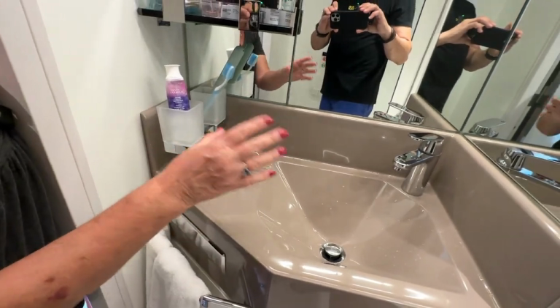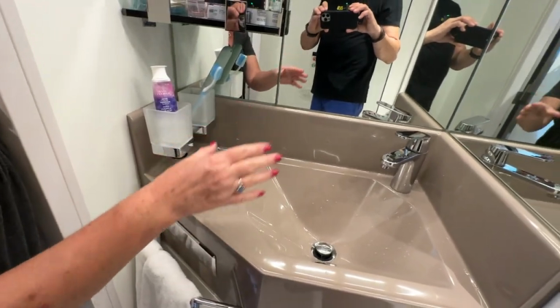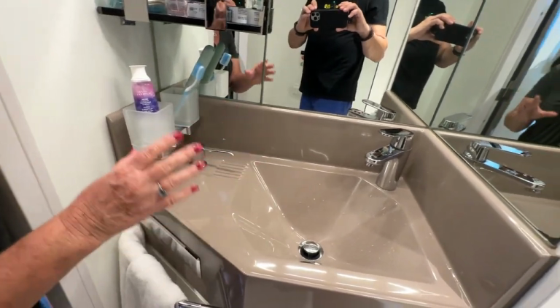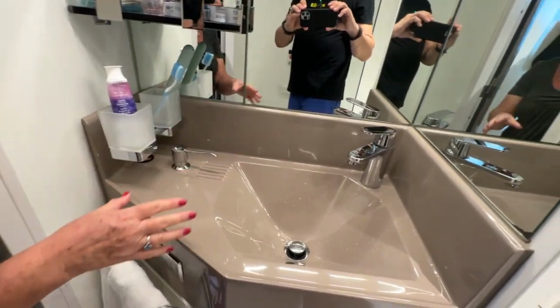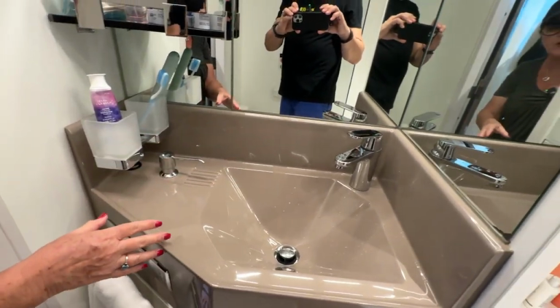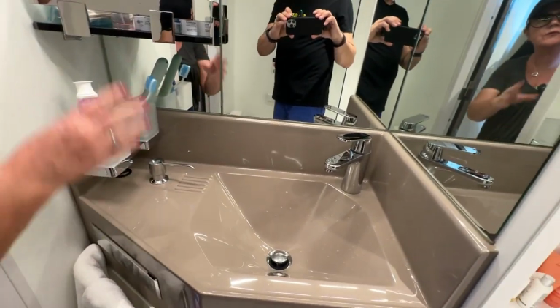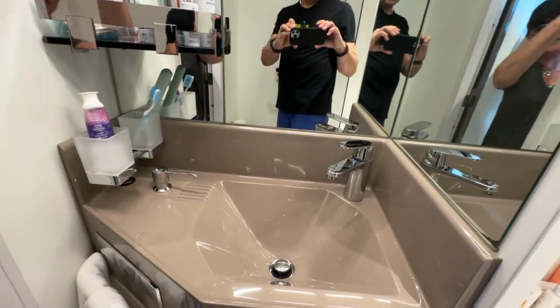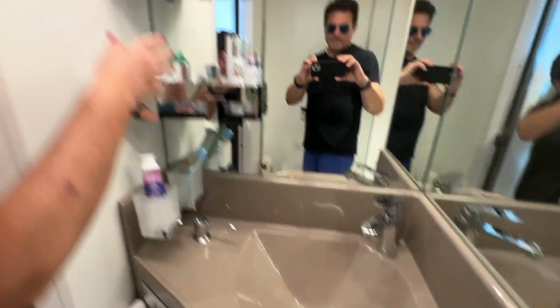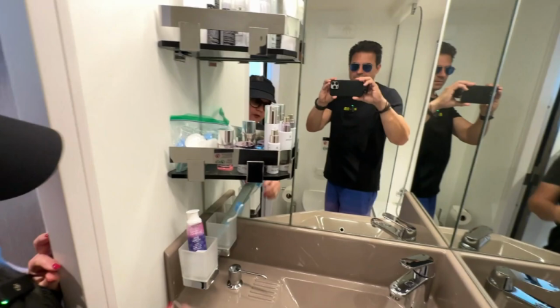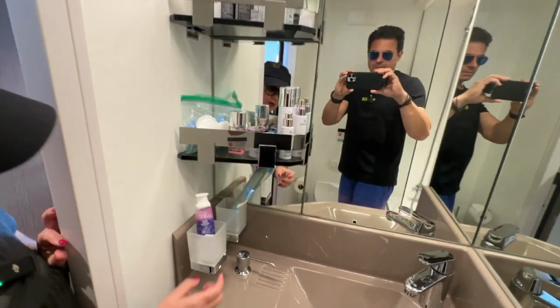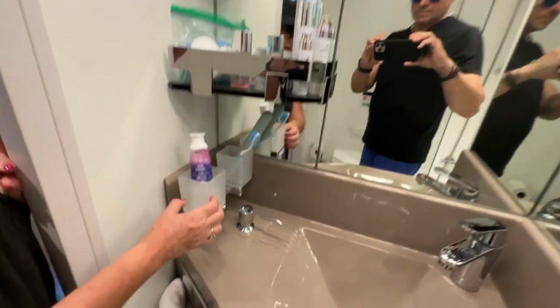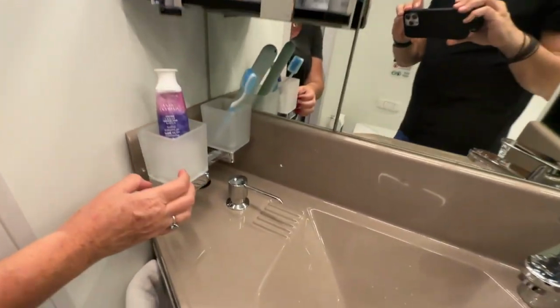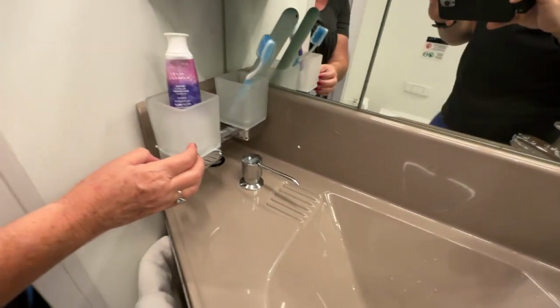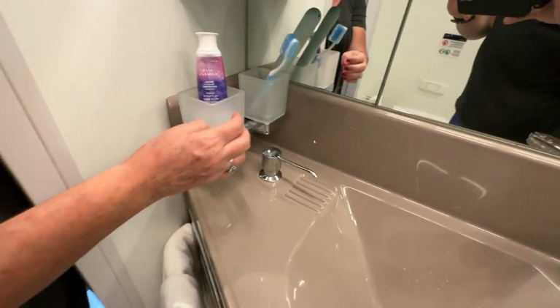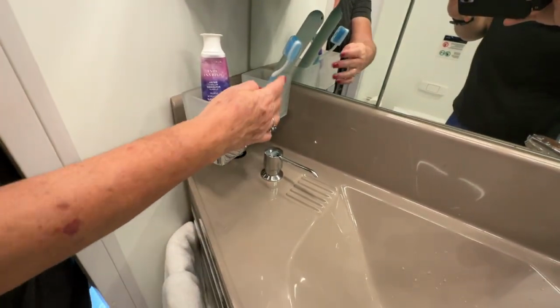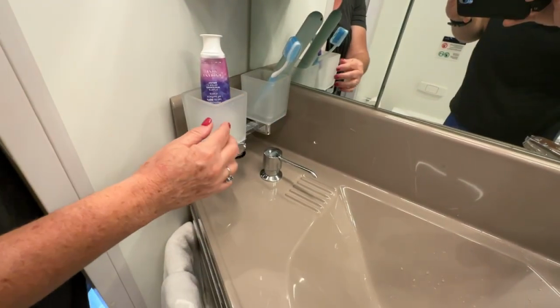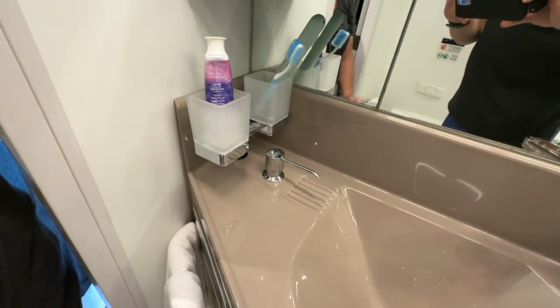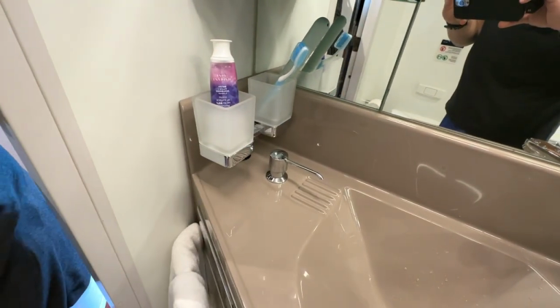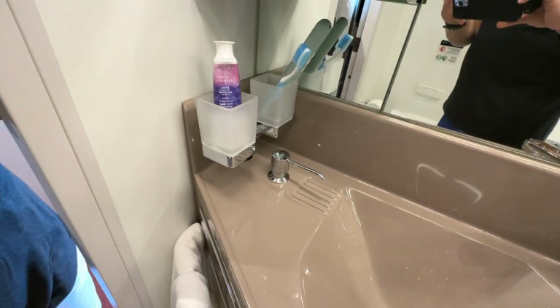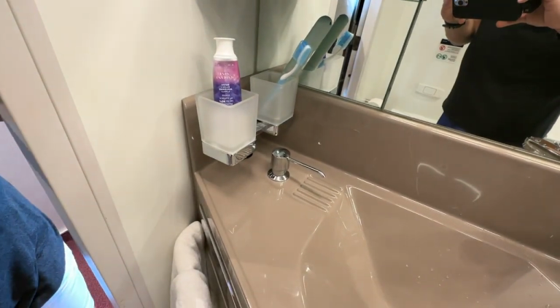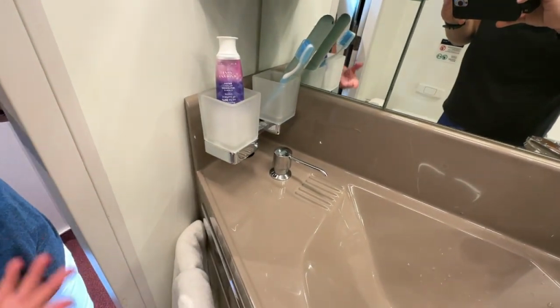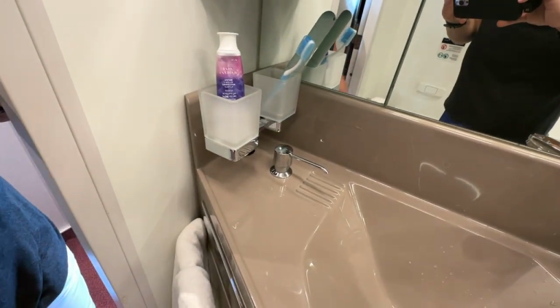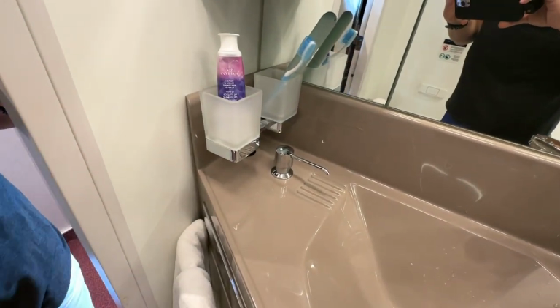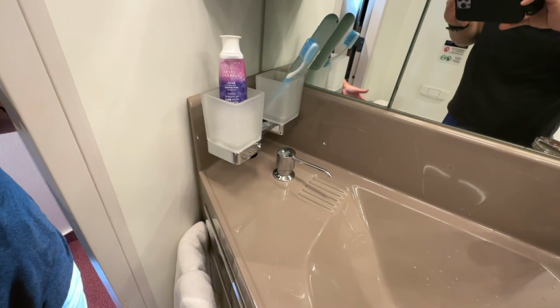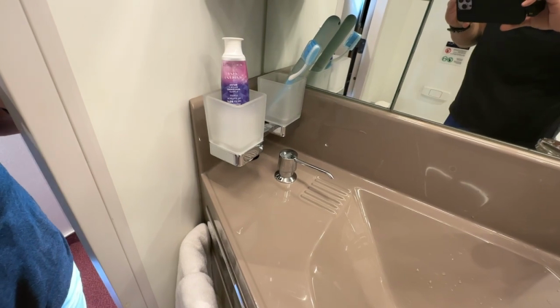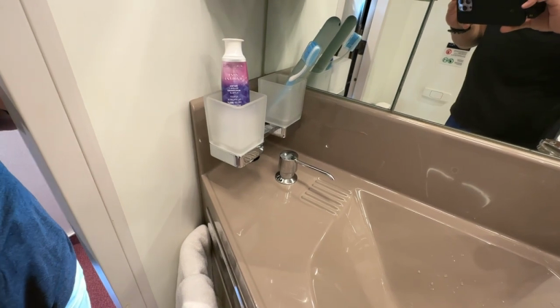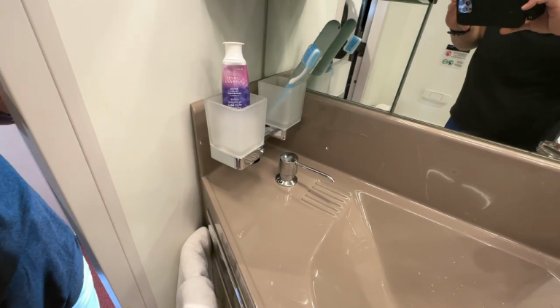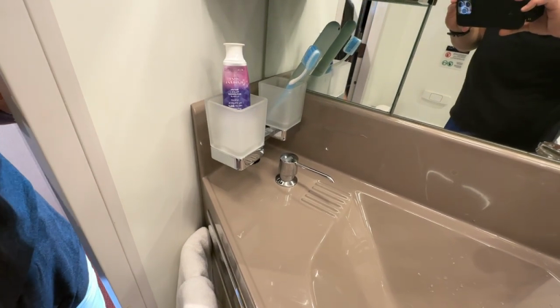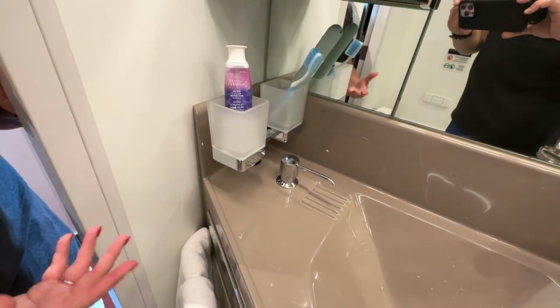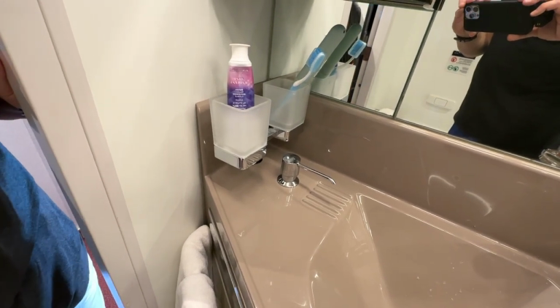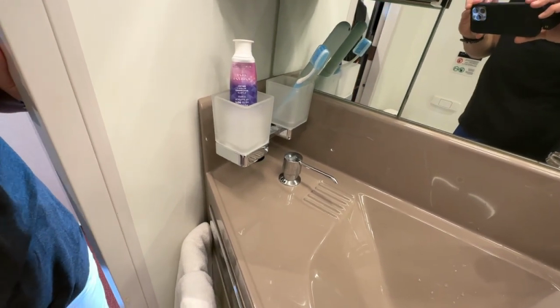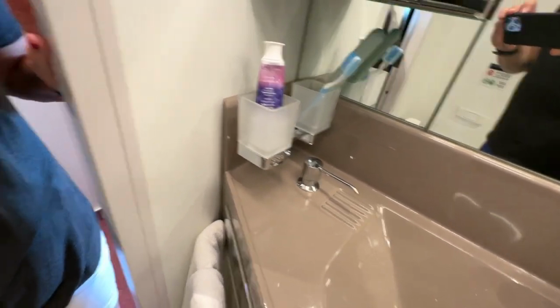Water is instant hot — it's wonderful. It's got a couple of shelves here, and a couple of built-in glass cups for your toothbrush and toothpaste — that's smart. It lifts everything off the counter, which is nice.